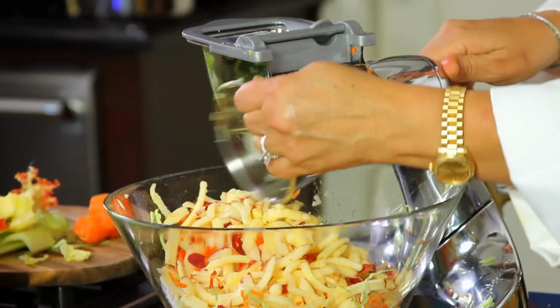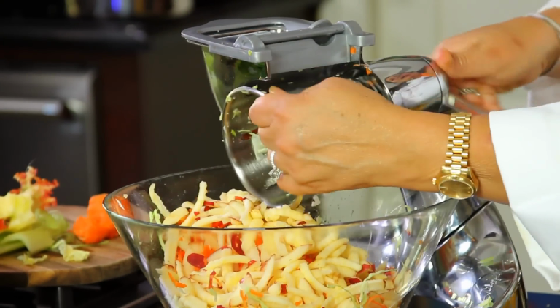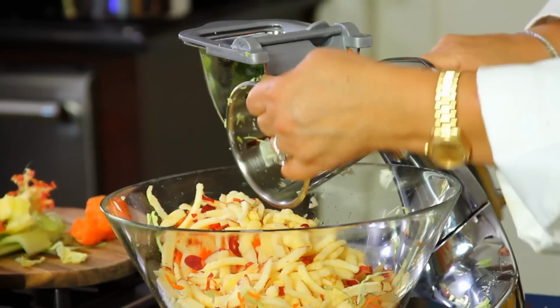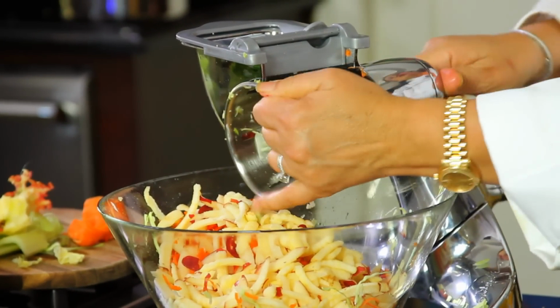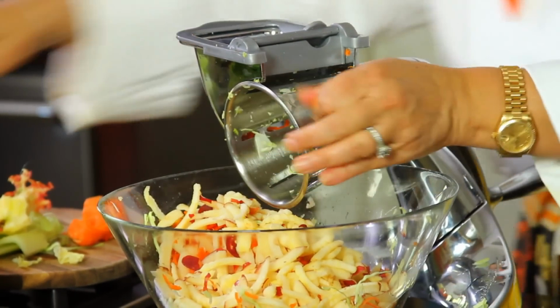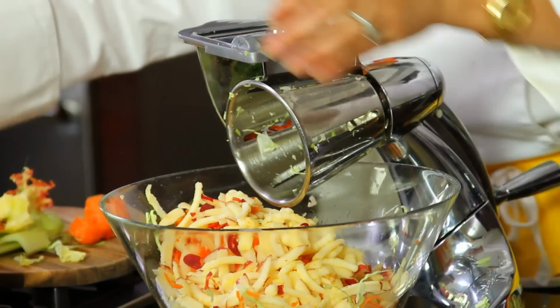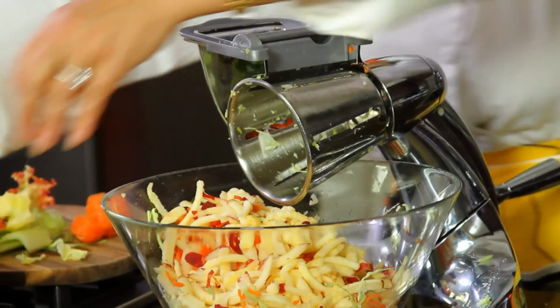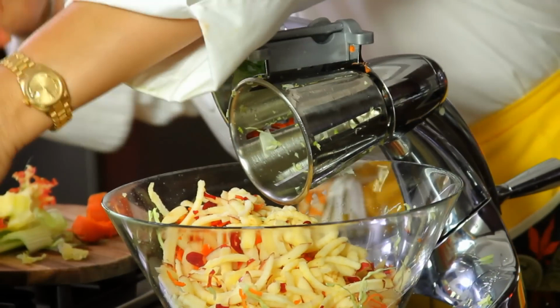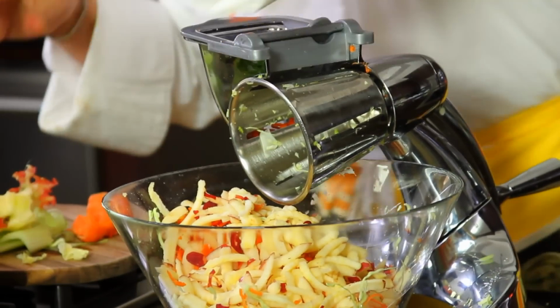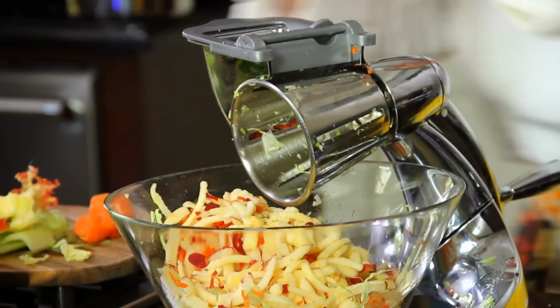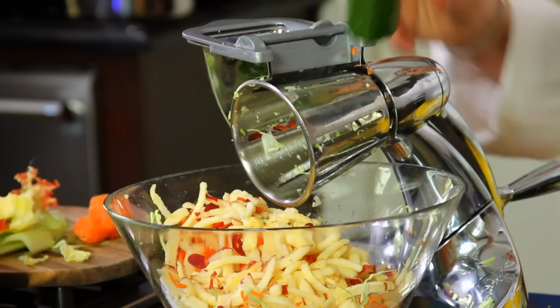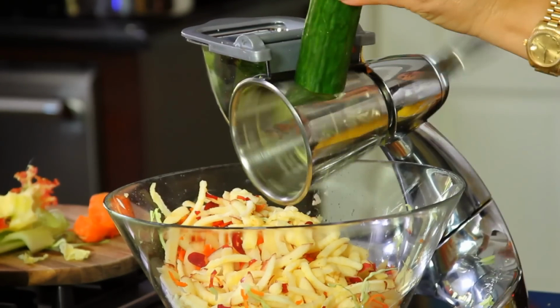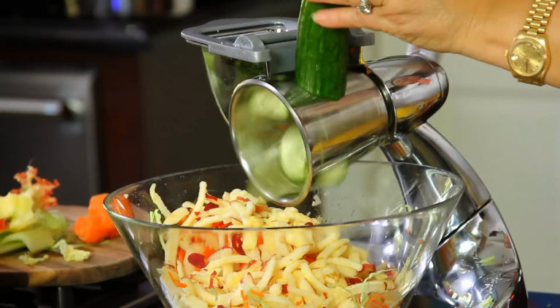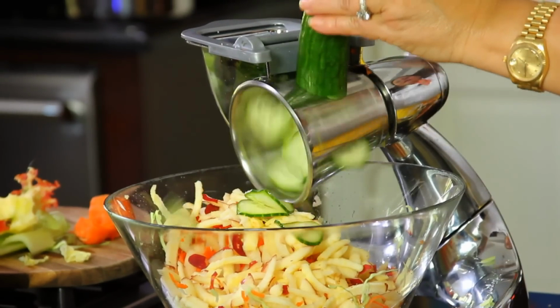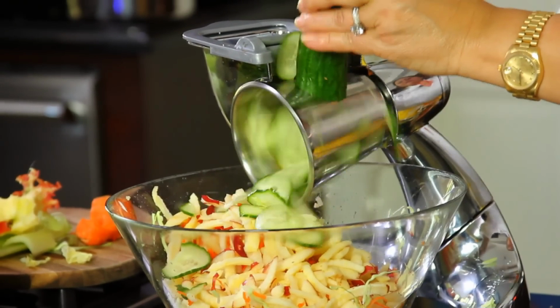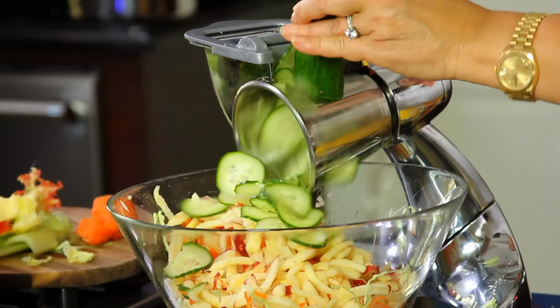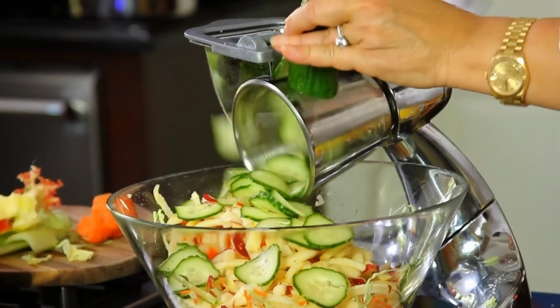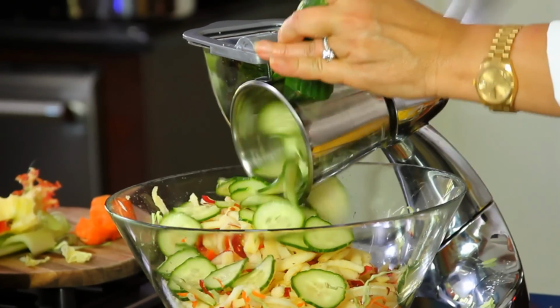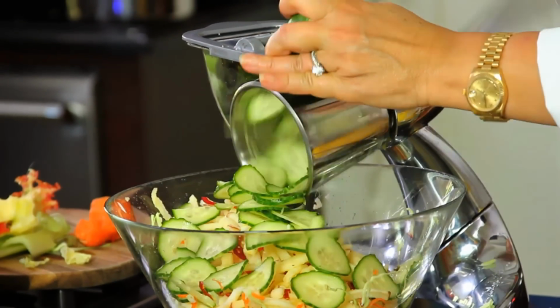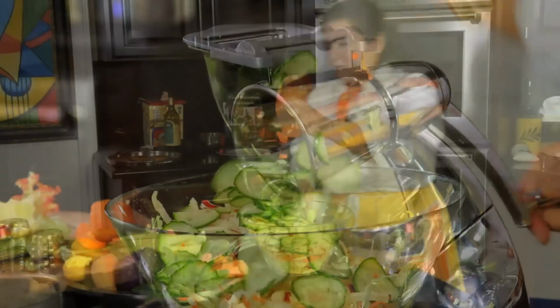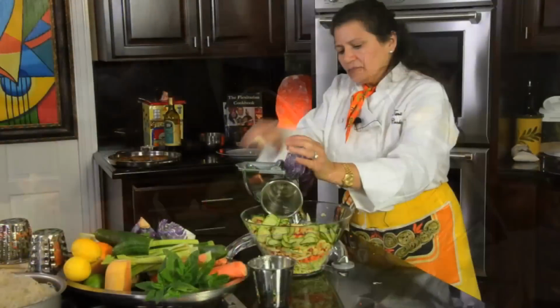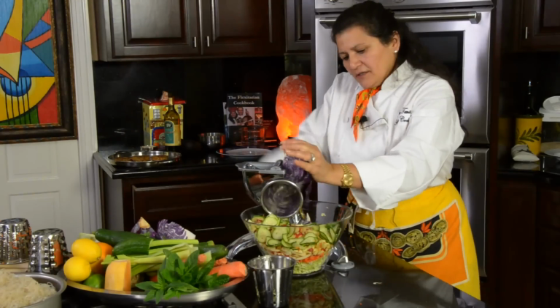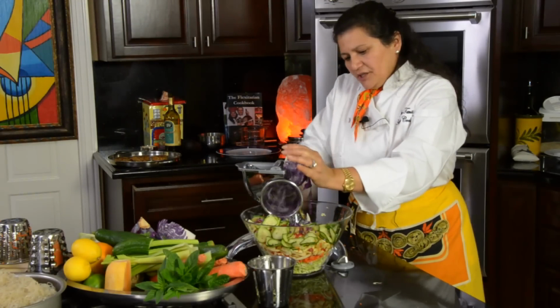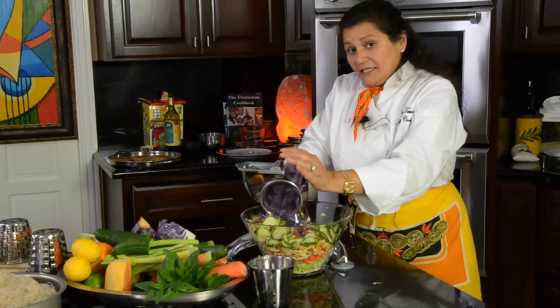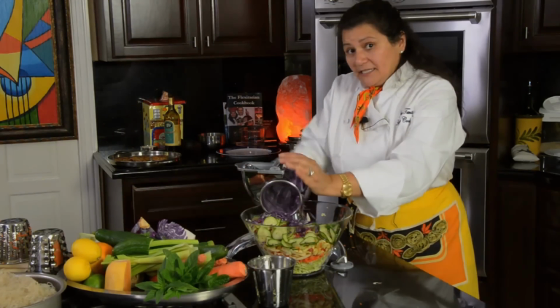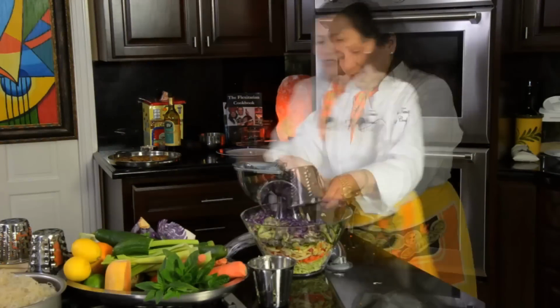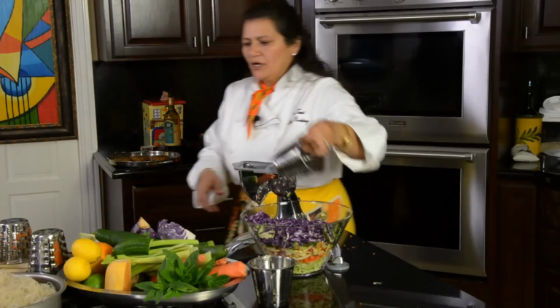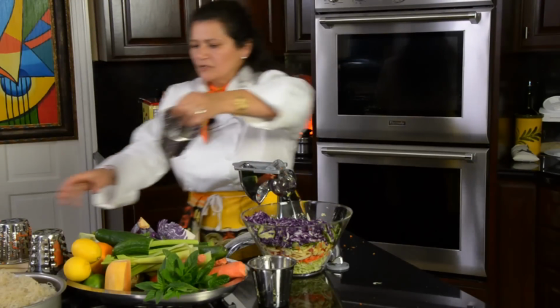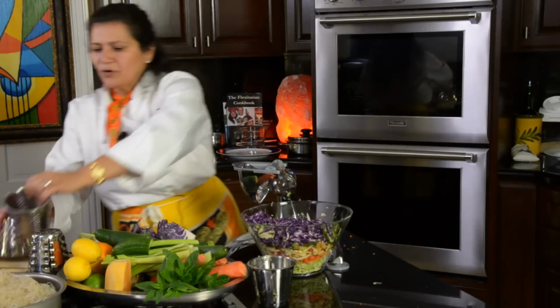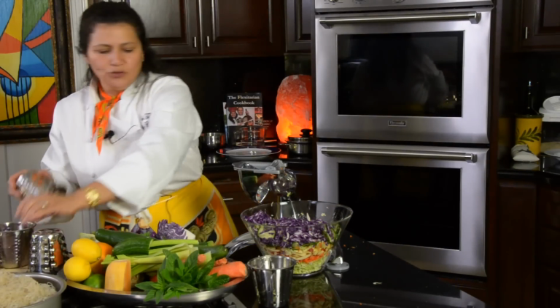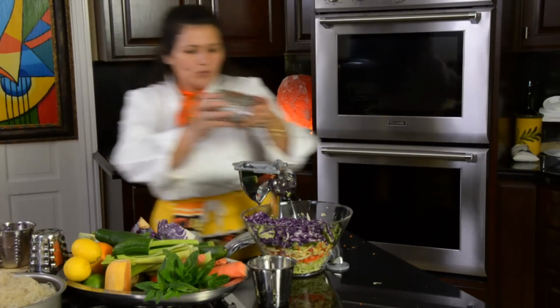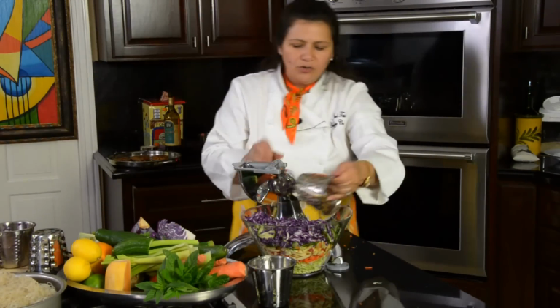Now let's change it again — we're going to use the number four cone over here, and then we're going to add some cucumber. Take a half cucumber over here and do the slices. If you want to add some lemon rind, use the number one cone.